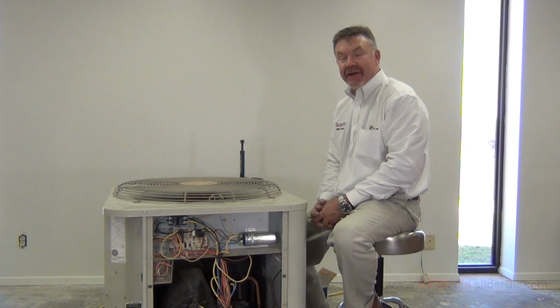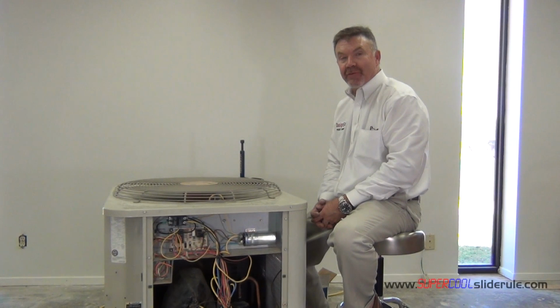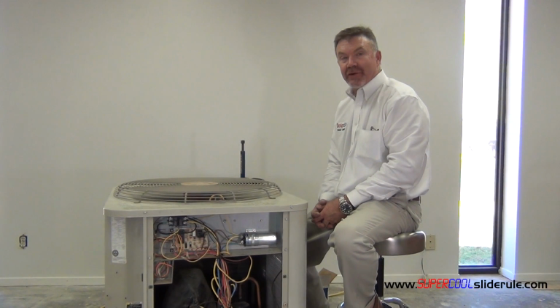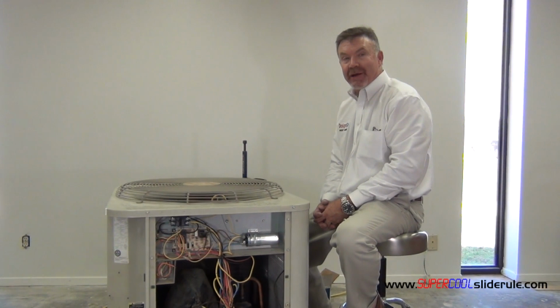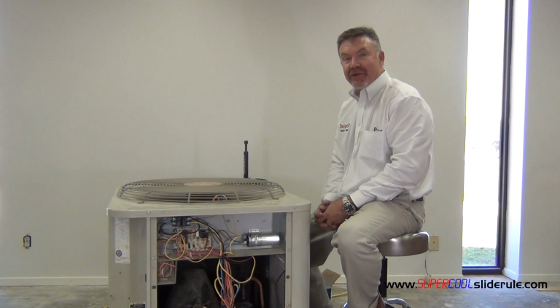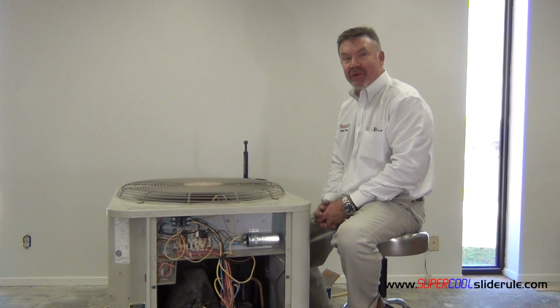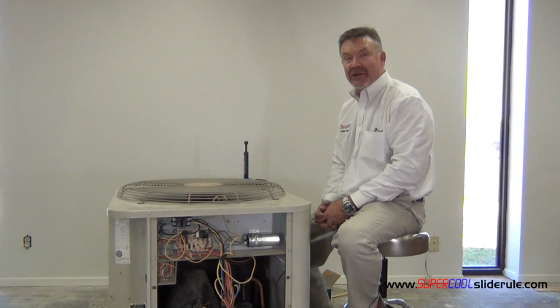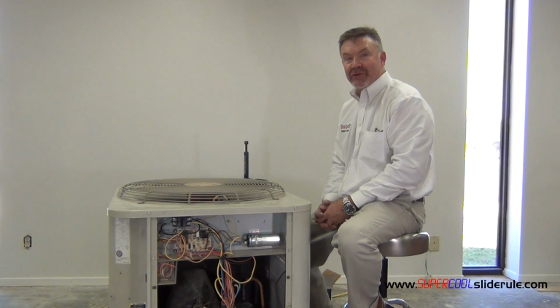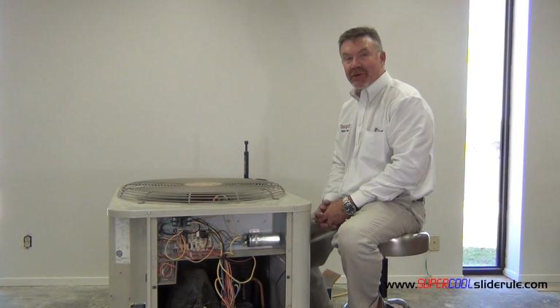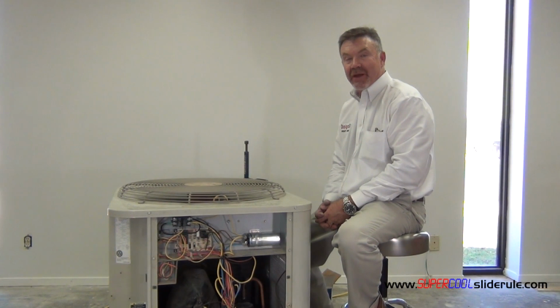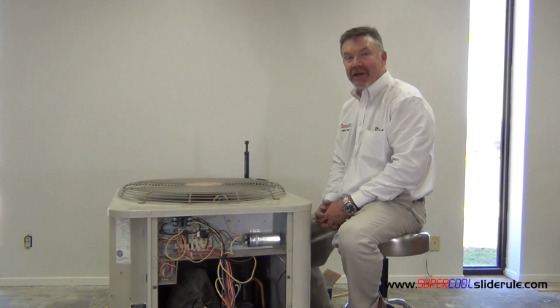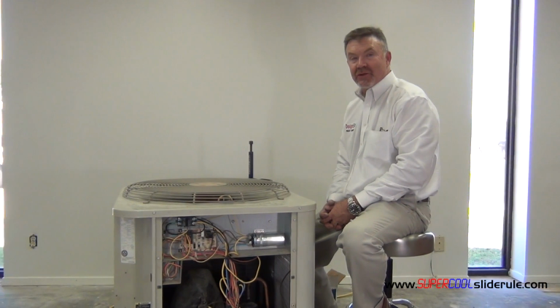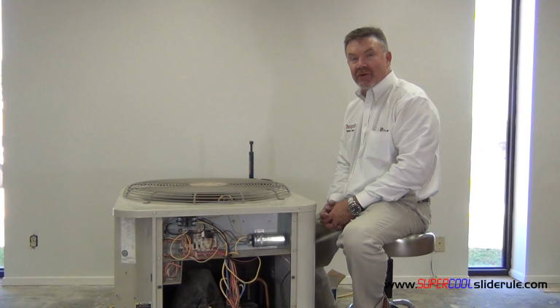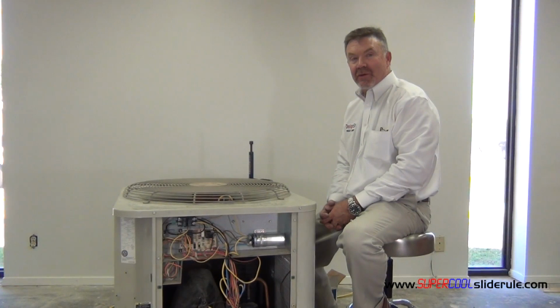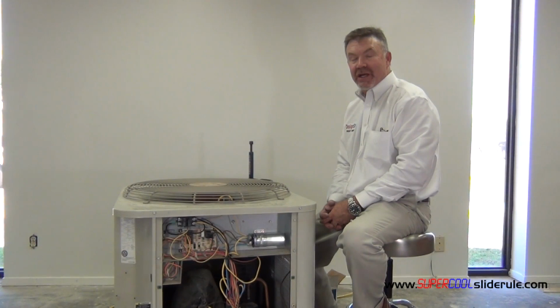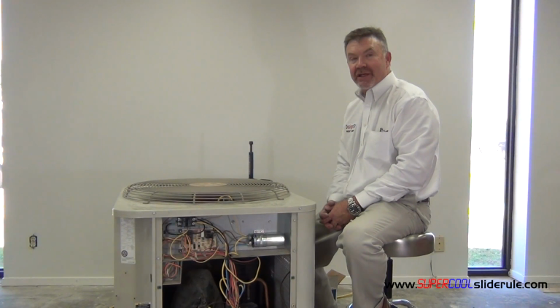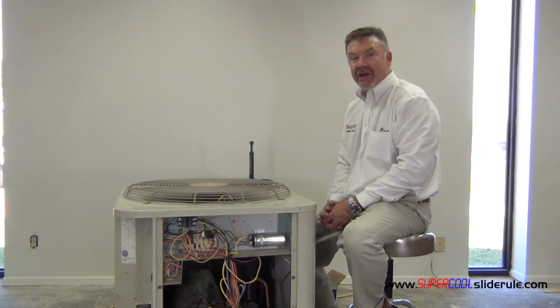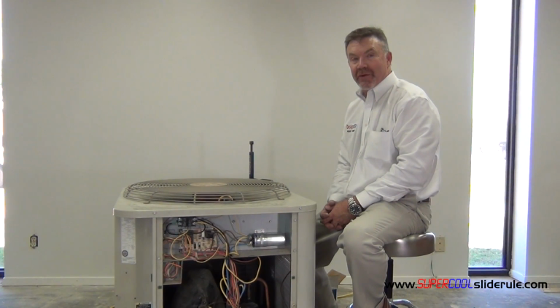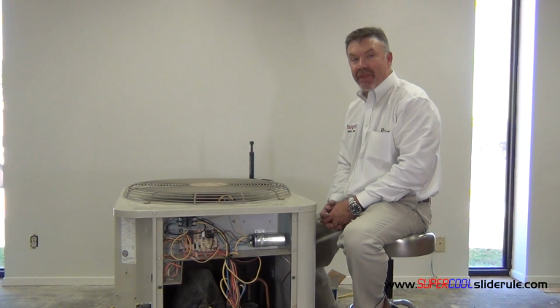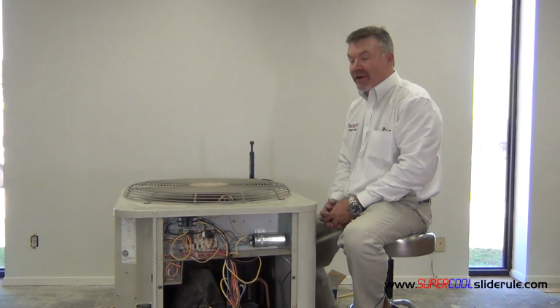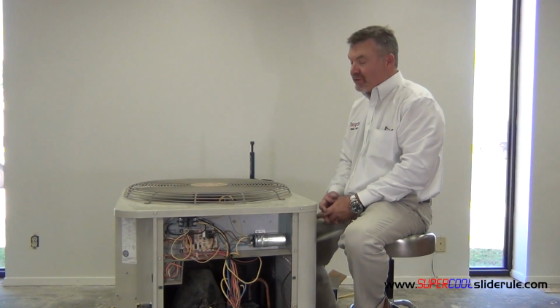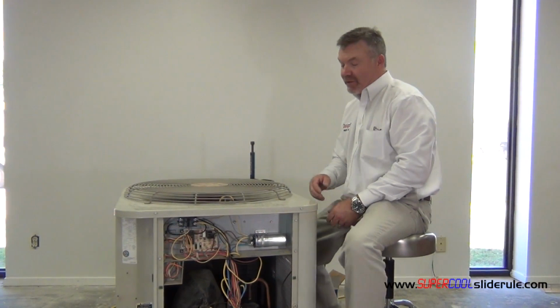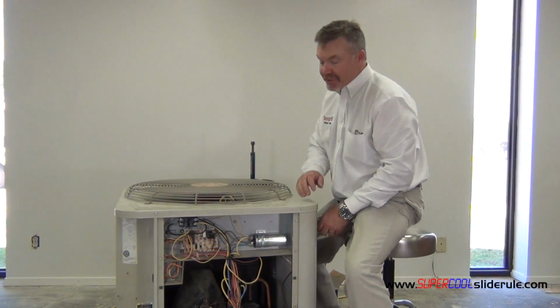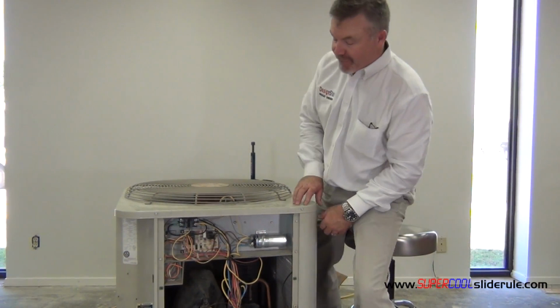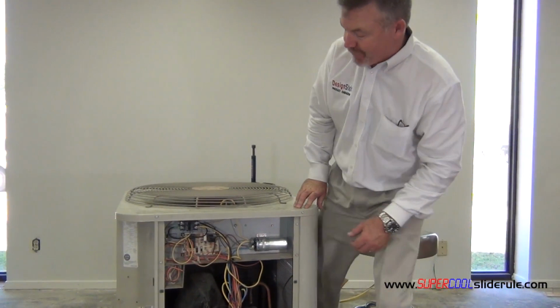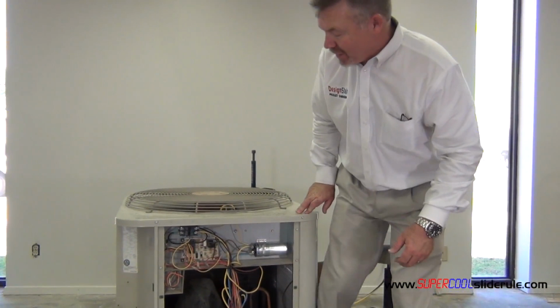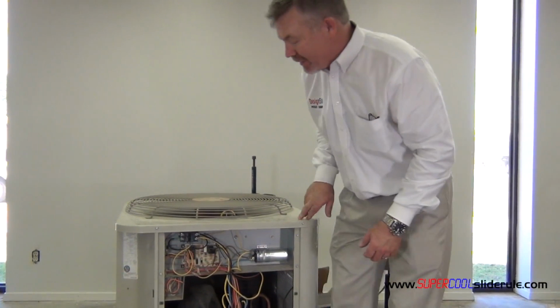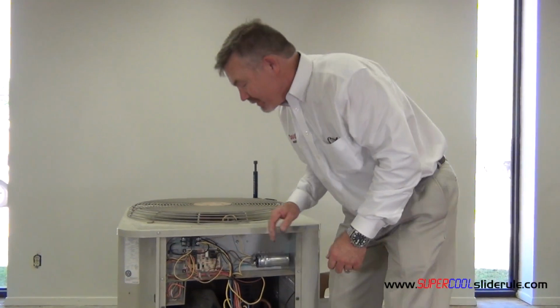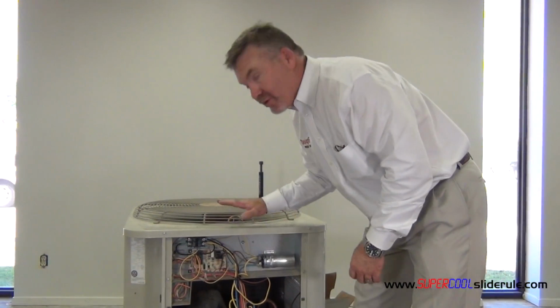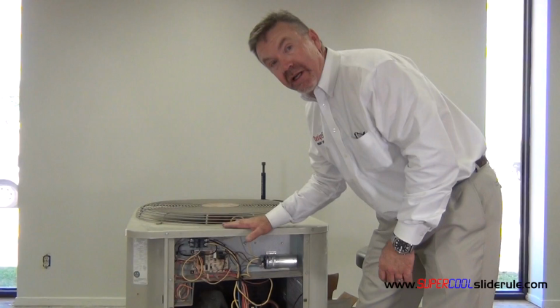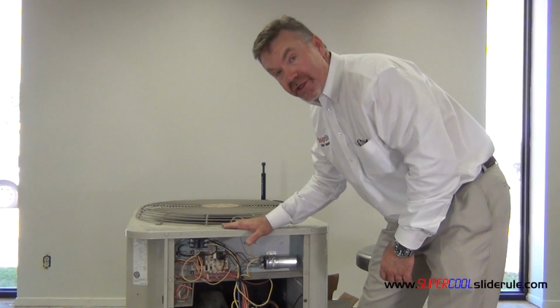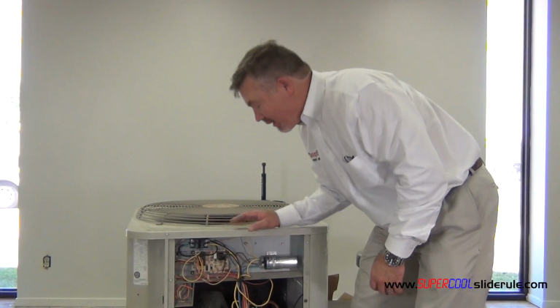Hello, Brian Nolten back with another super cool slide rule tutorial. In this tutorial, we will change a condenser fan motor. The first thing that we must do is ensure the electricity is off.